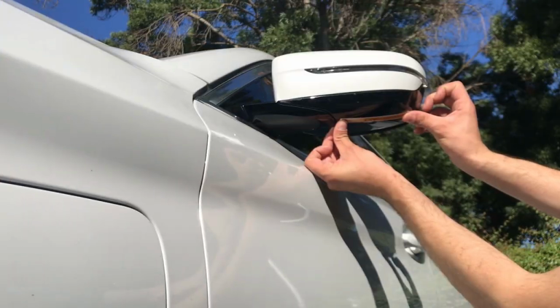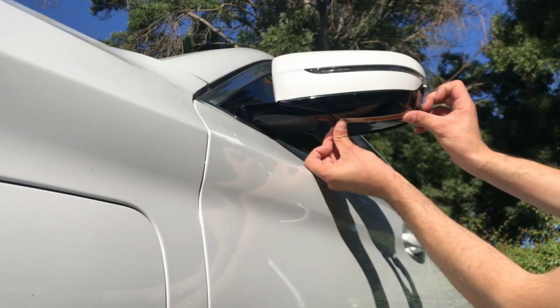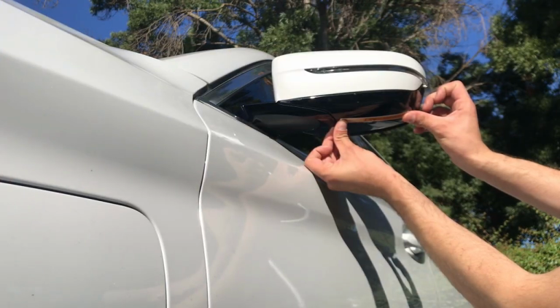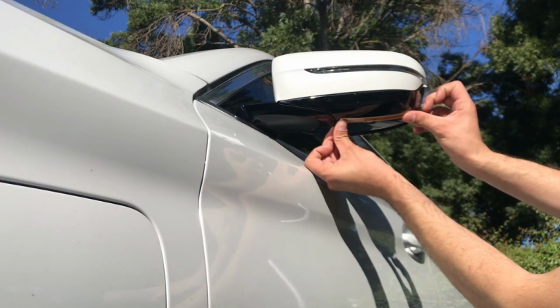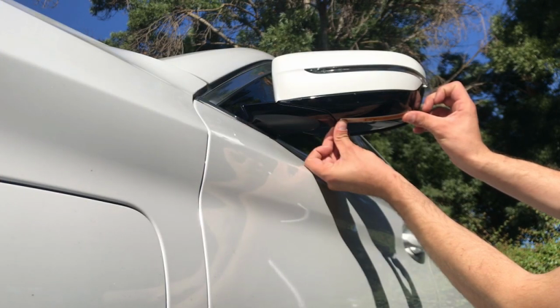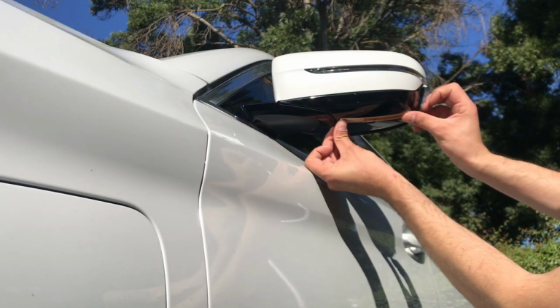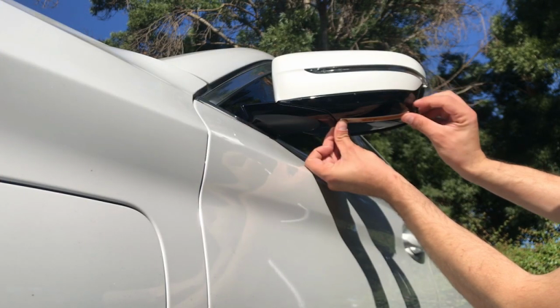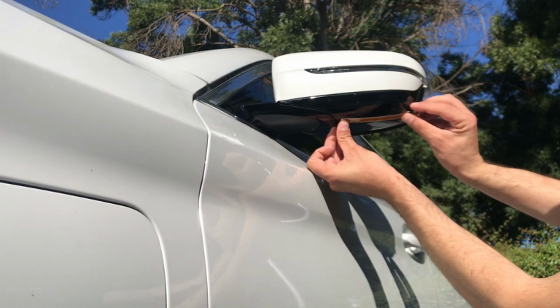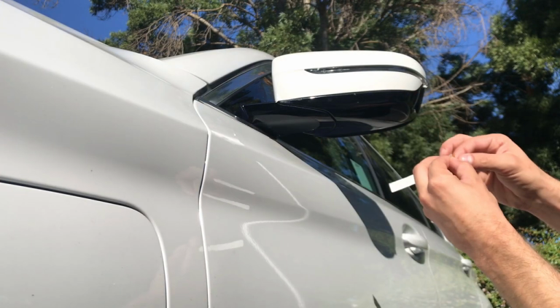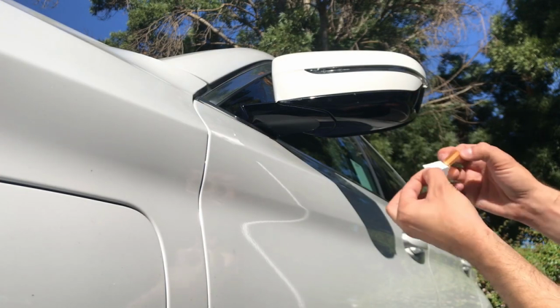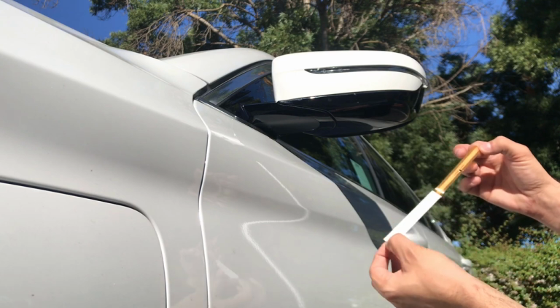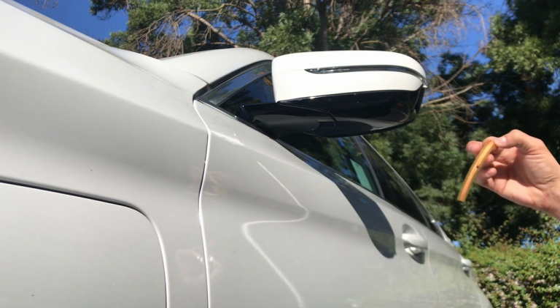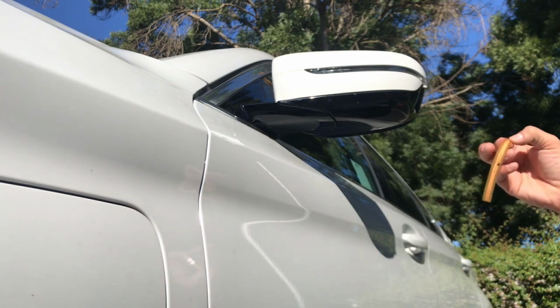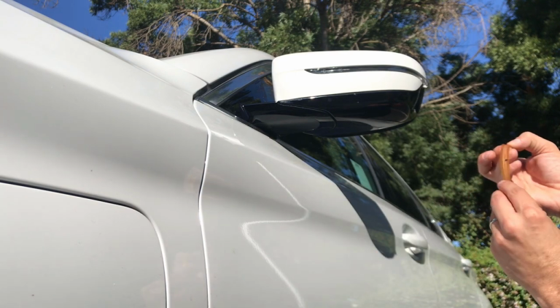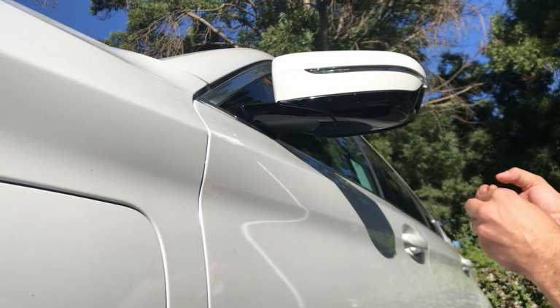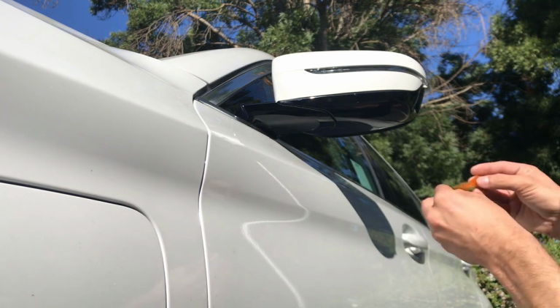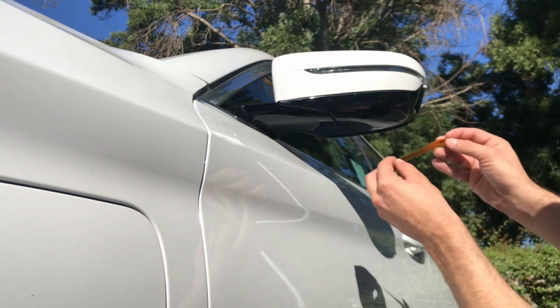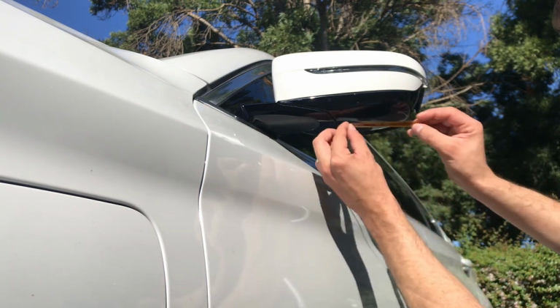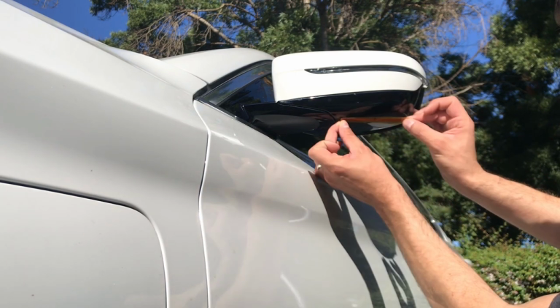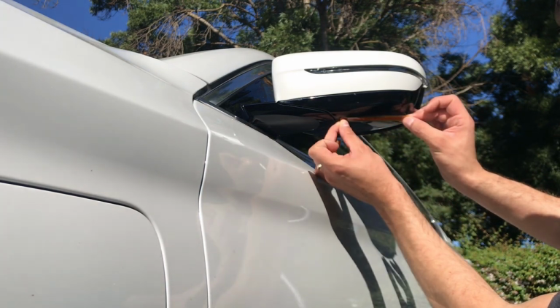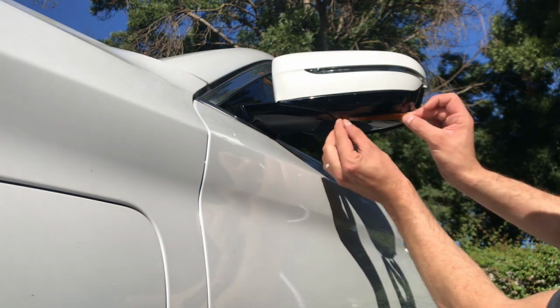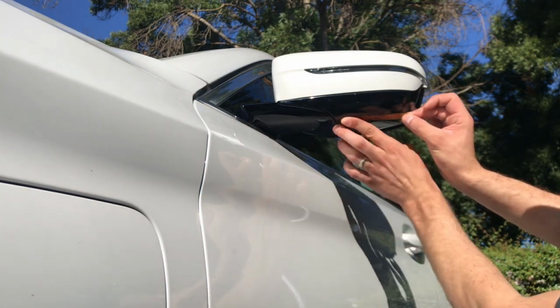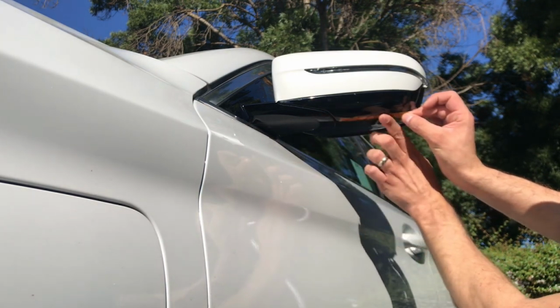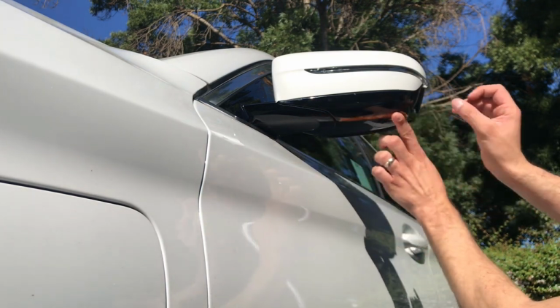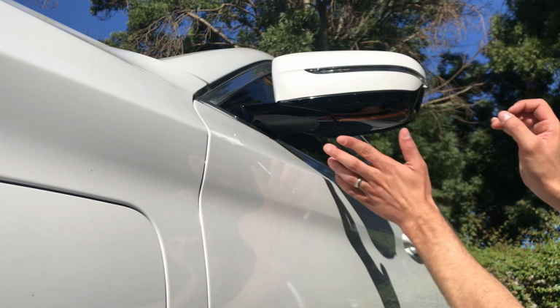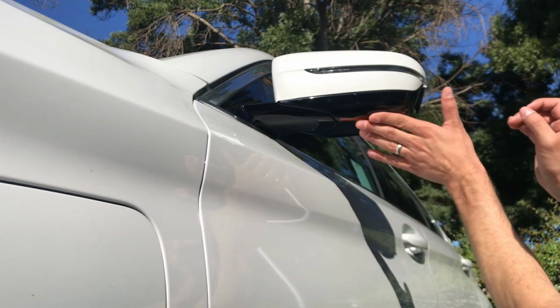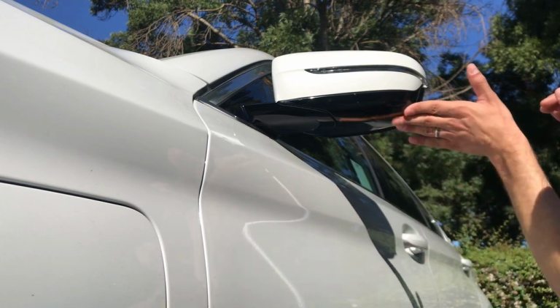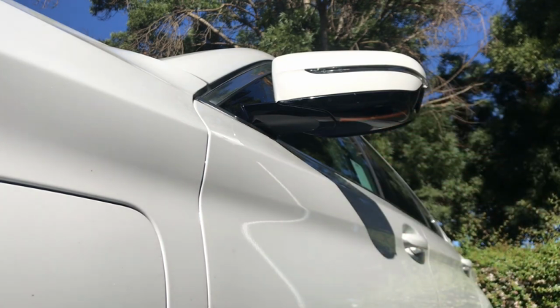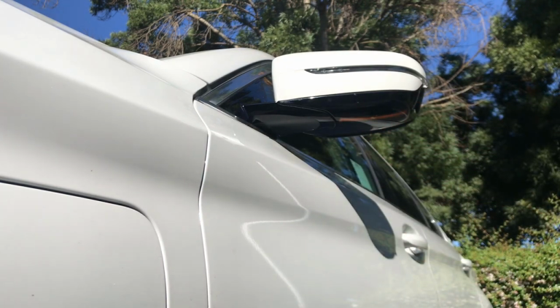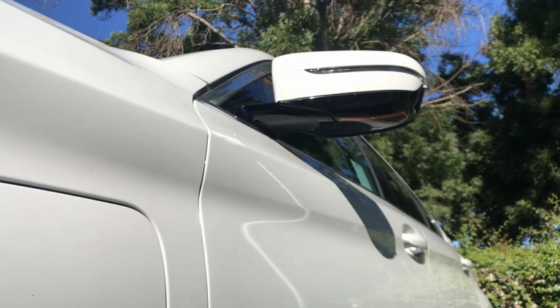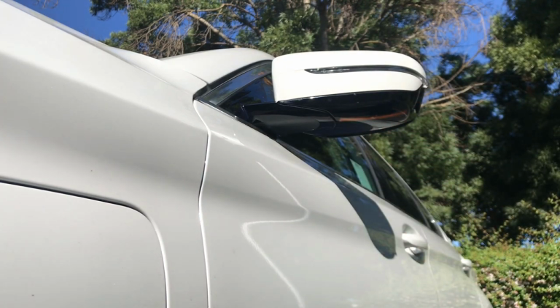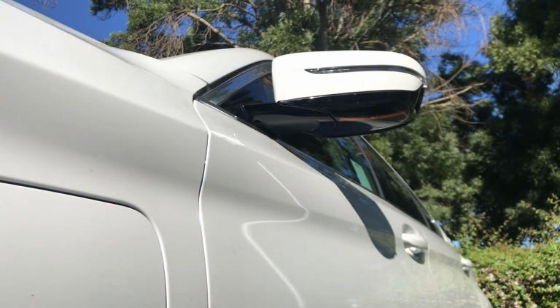When you have determined the best location for your tag, gently peel the backing, line up the adhesive, and press firmly on the tag. The adhesive will cure in 24 hours, but the tag is ready to be read right away.